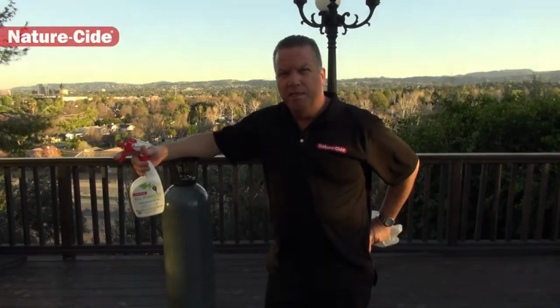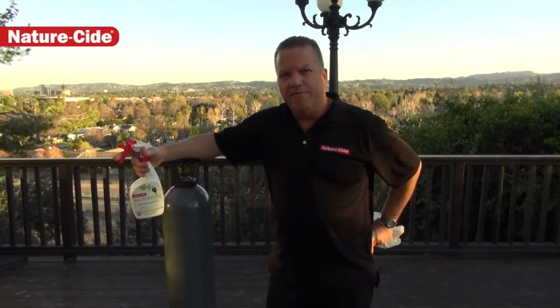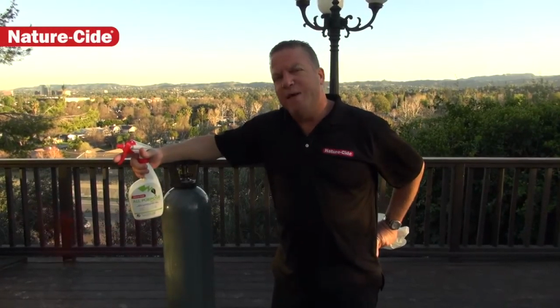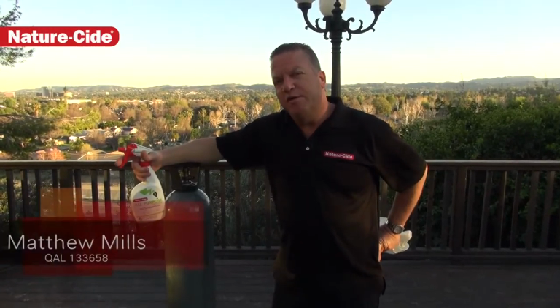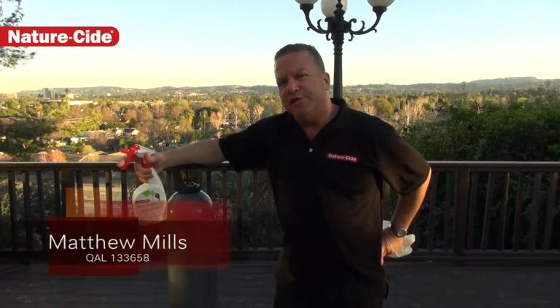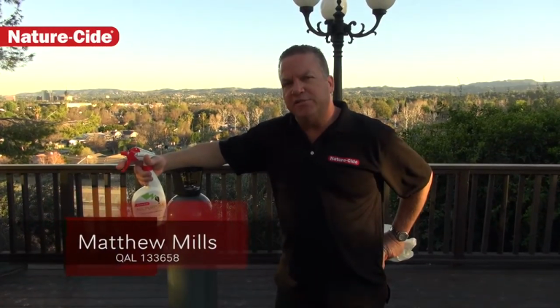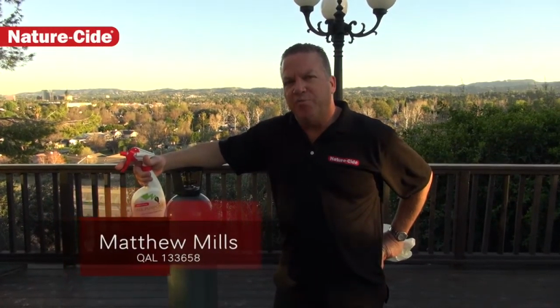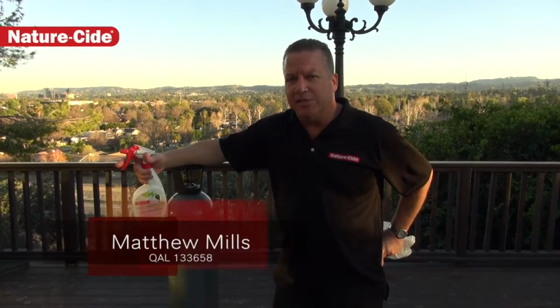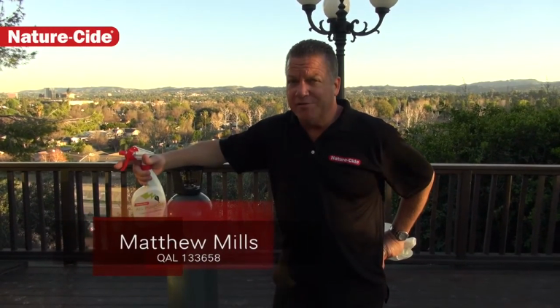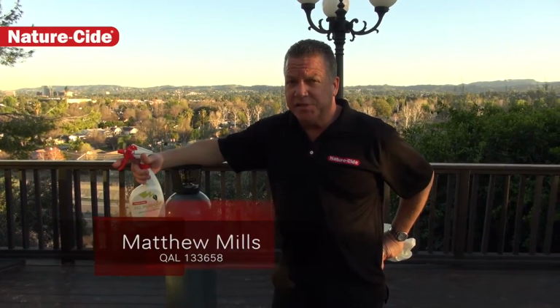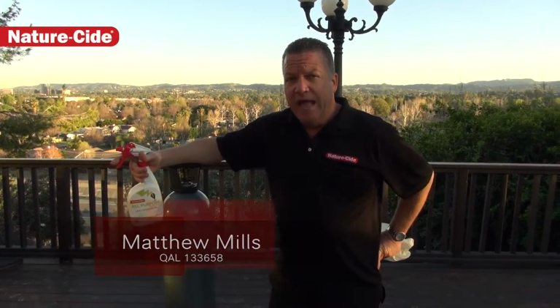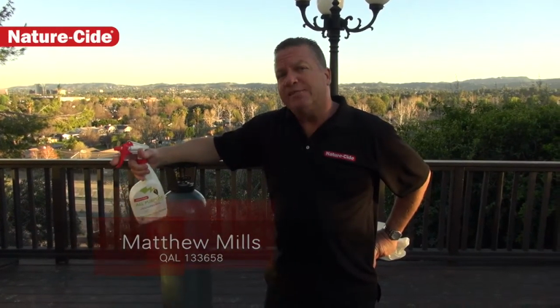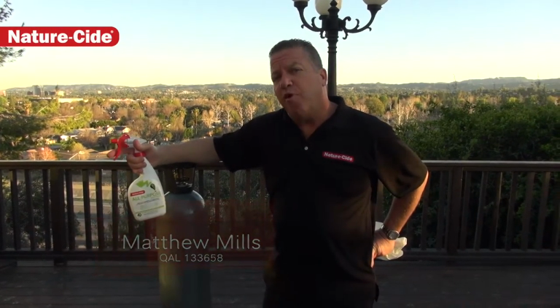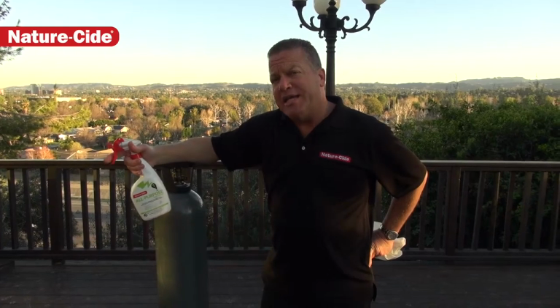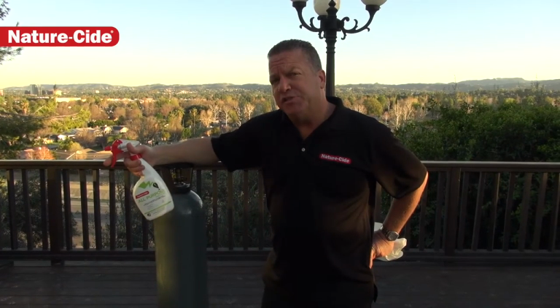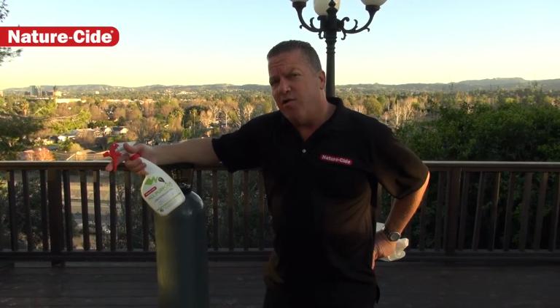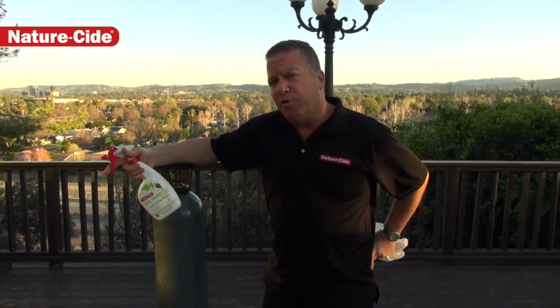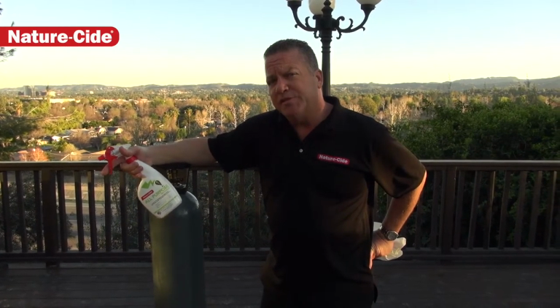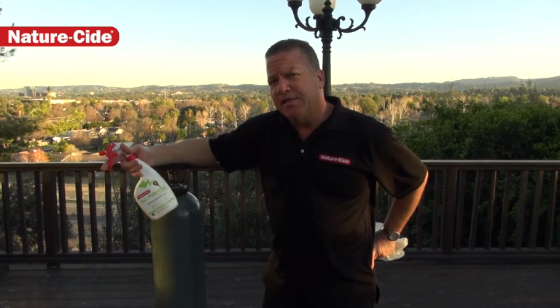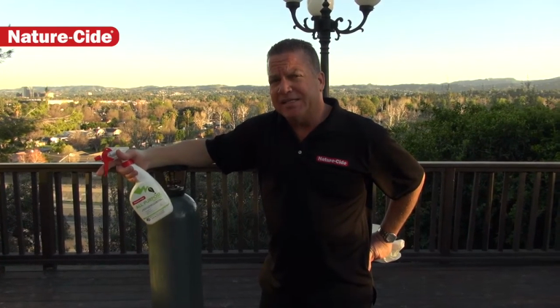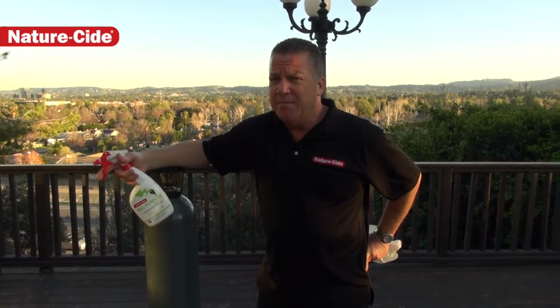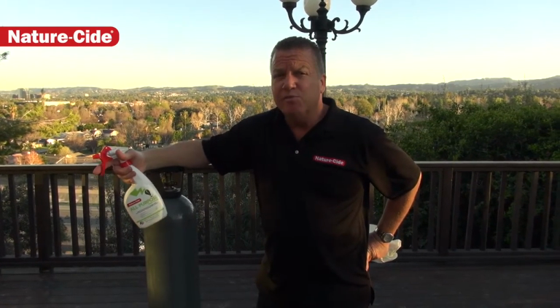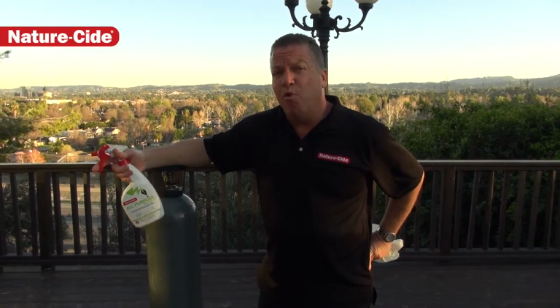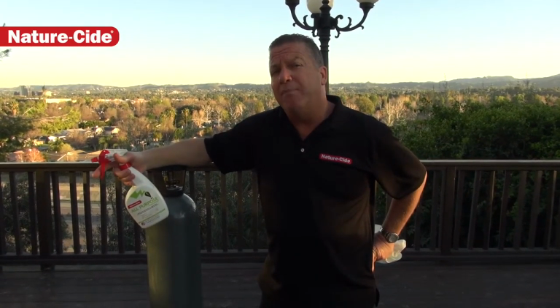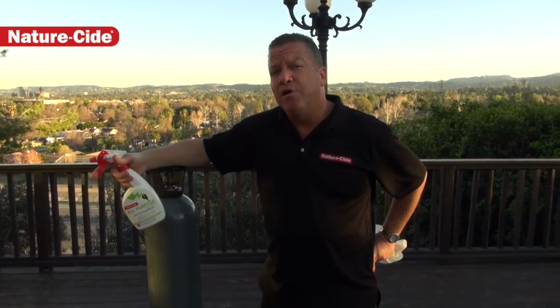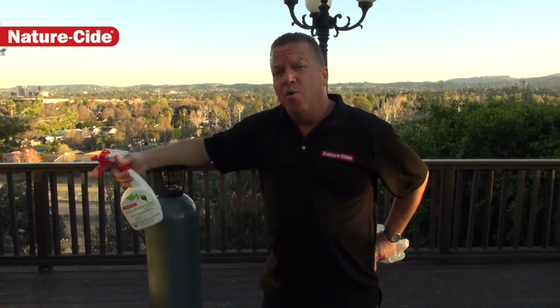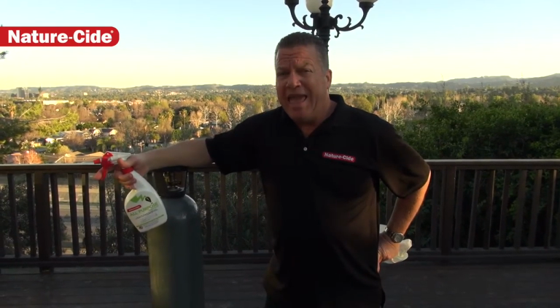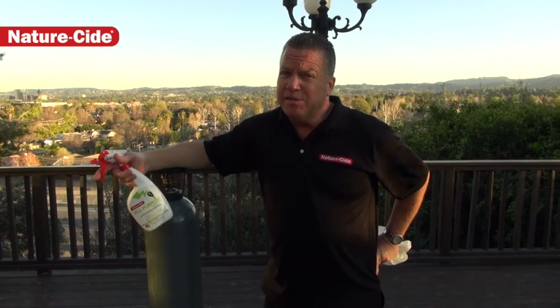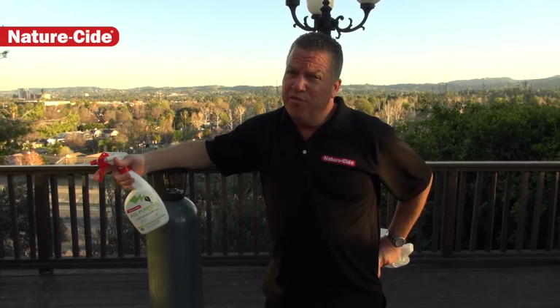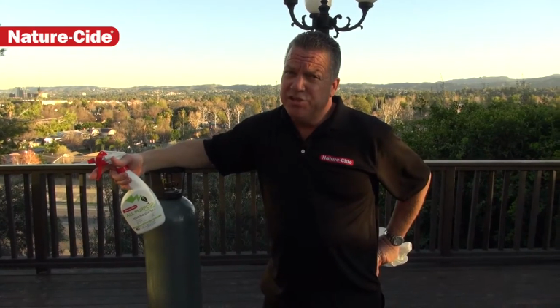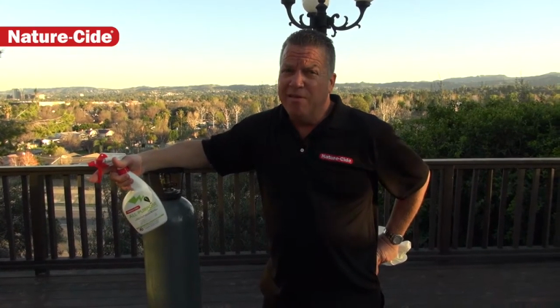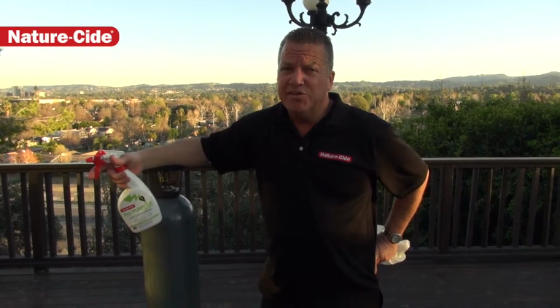Hi folks, Matthew Mills here with NatureSide Products and Services. As our product NatureSide All-Purpose Insecticide becomes more and more popular with cannabis cultivation around the country,